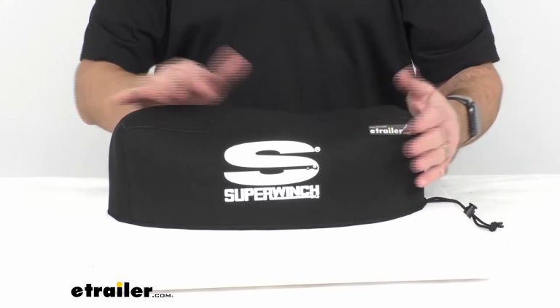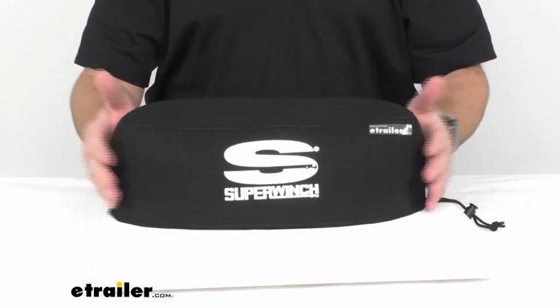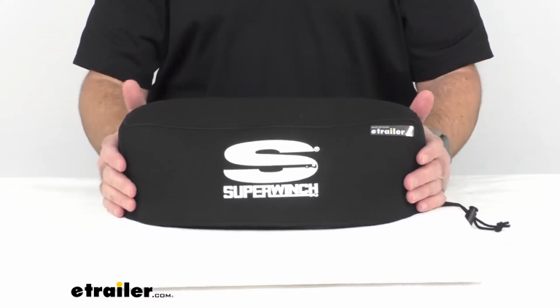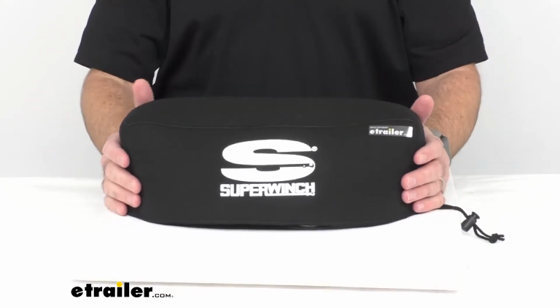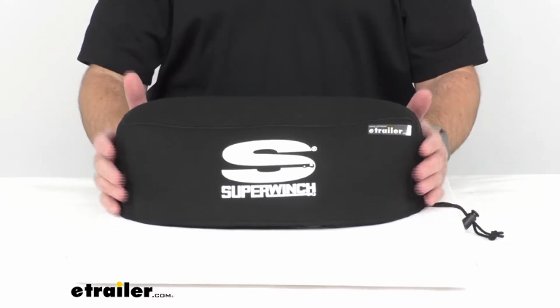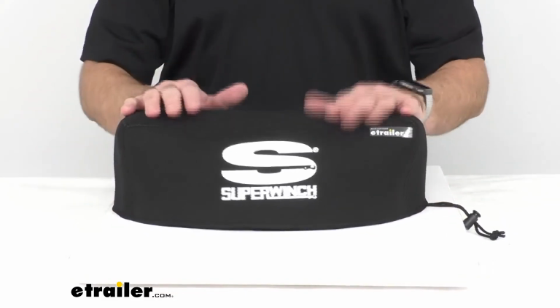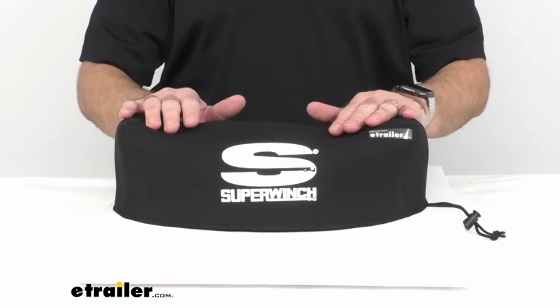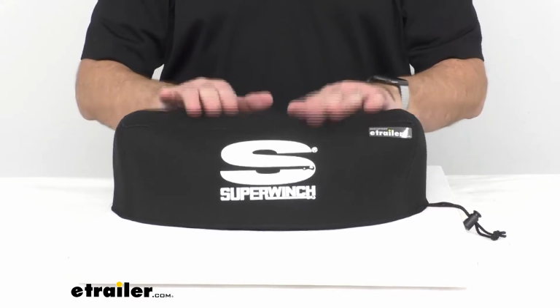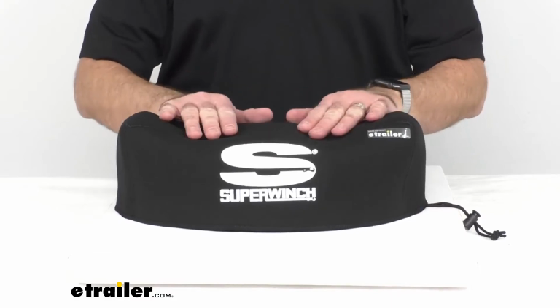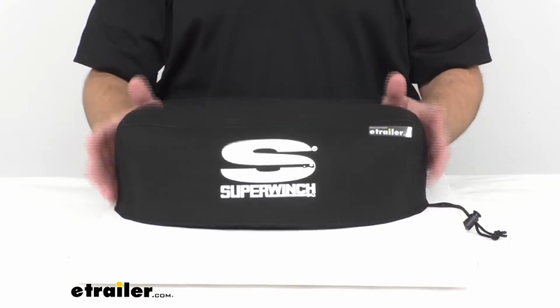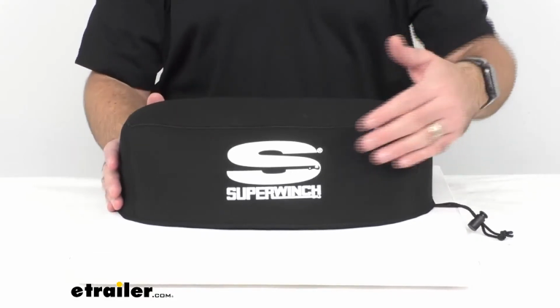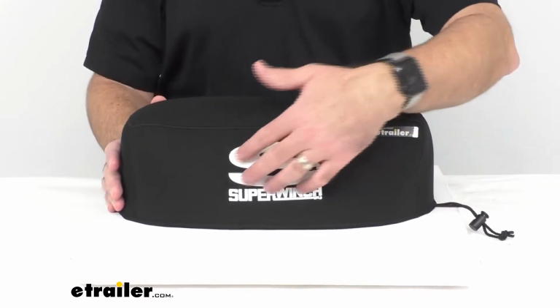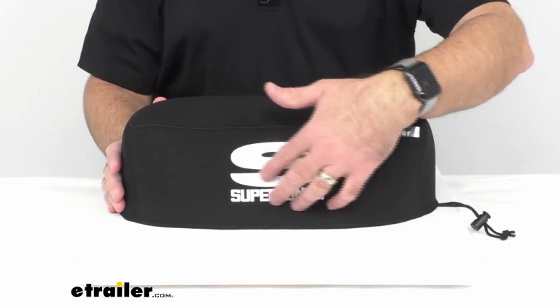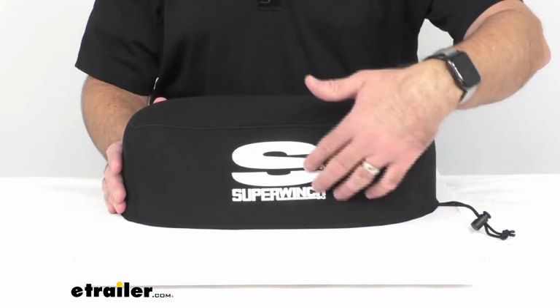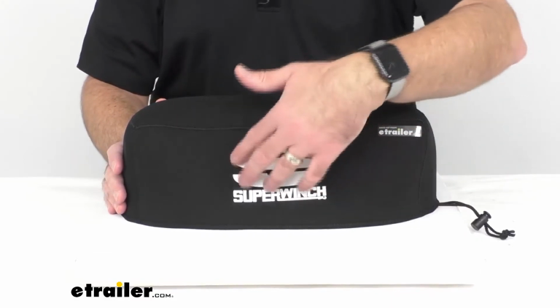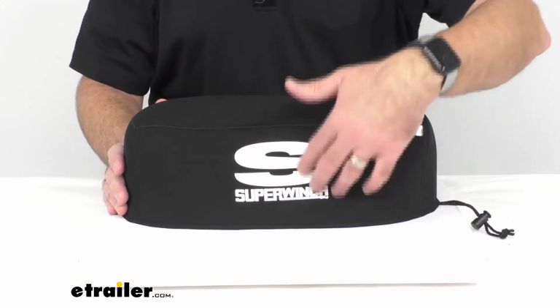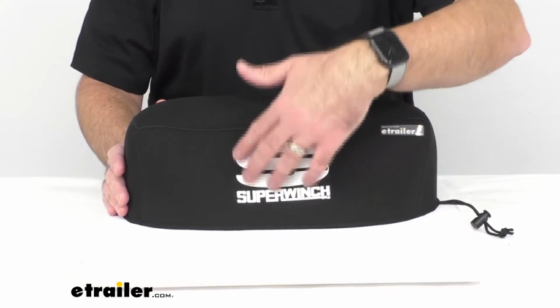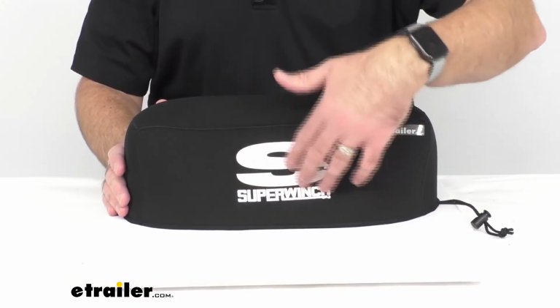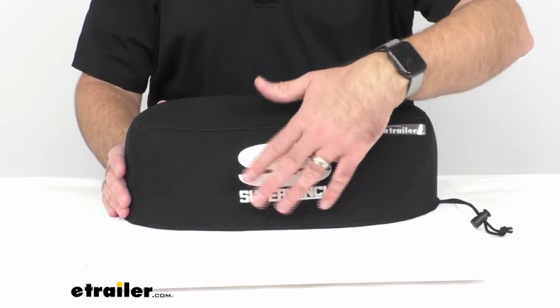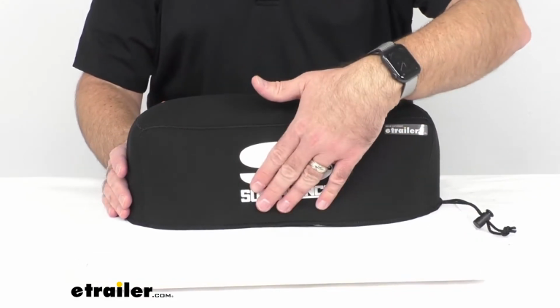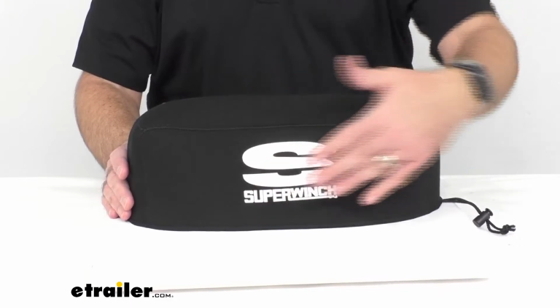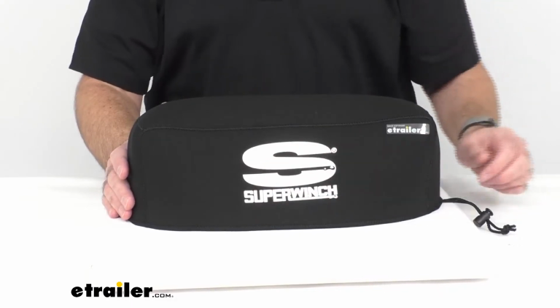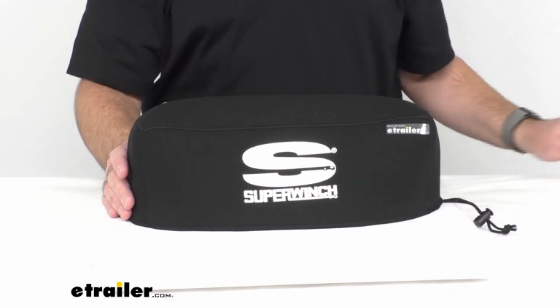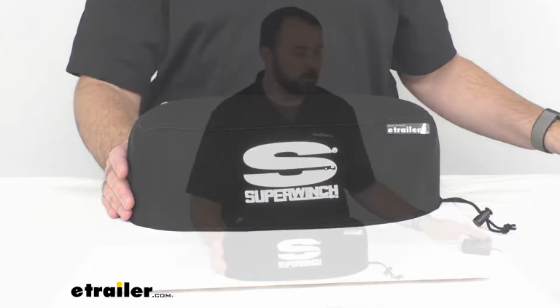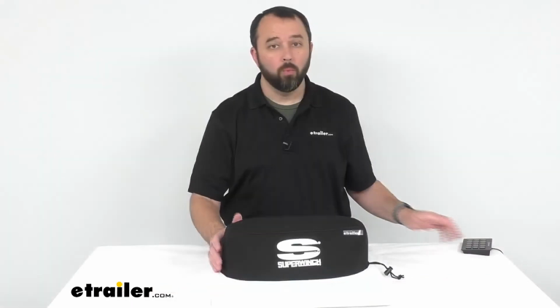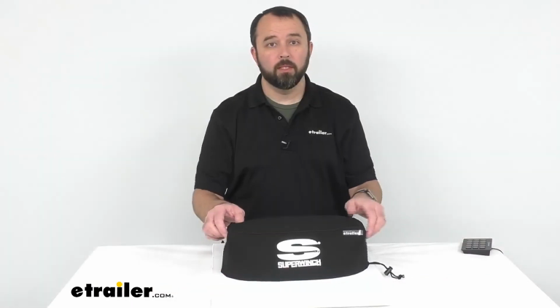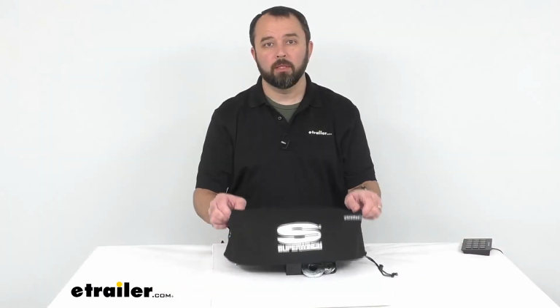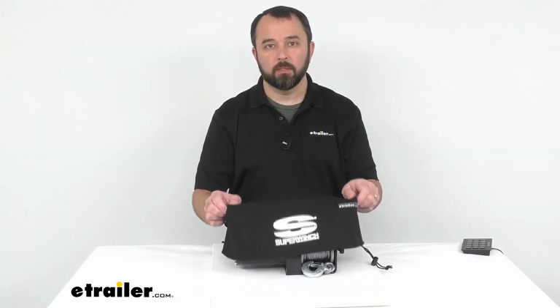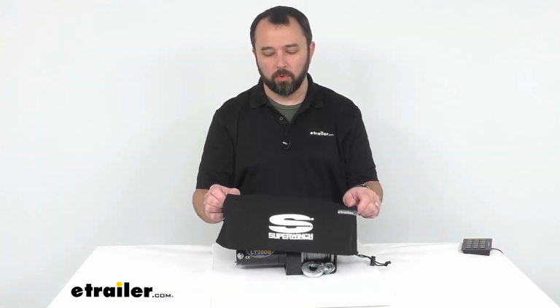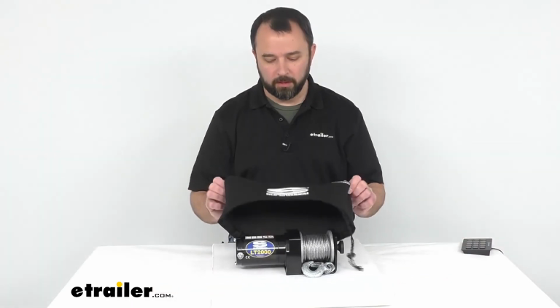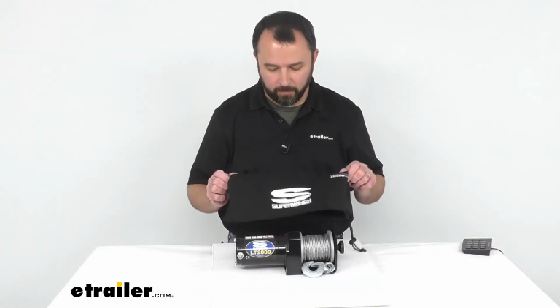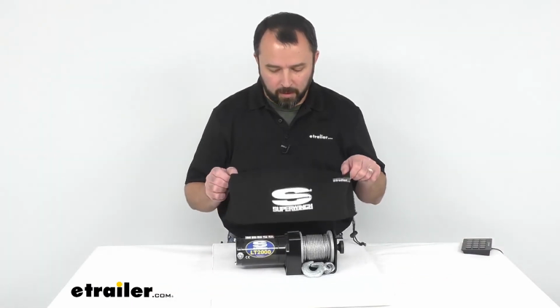As you can see, this cover is black in color, it's got the nice Super Winch logo, and it does have a 1-year limited warranty.